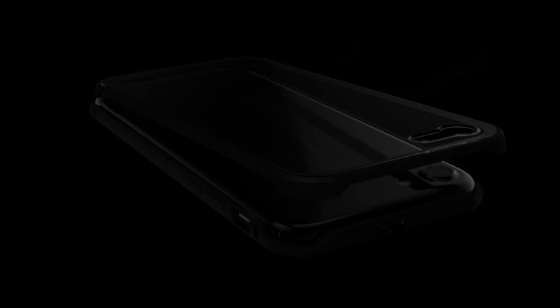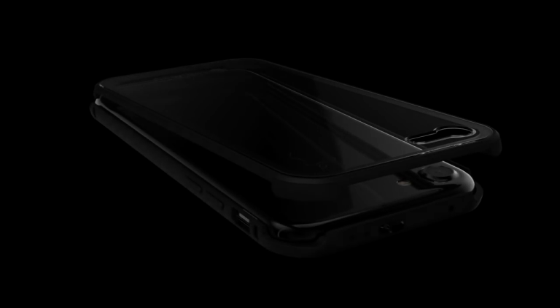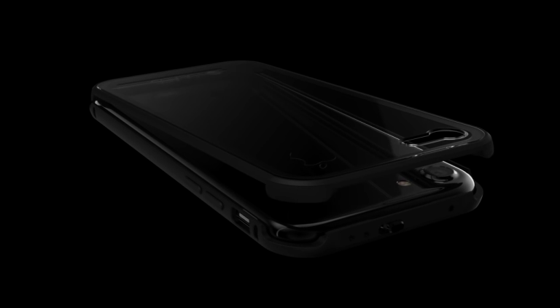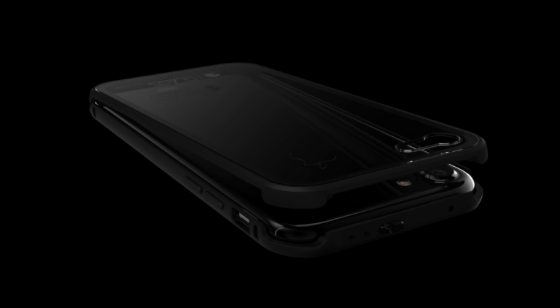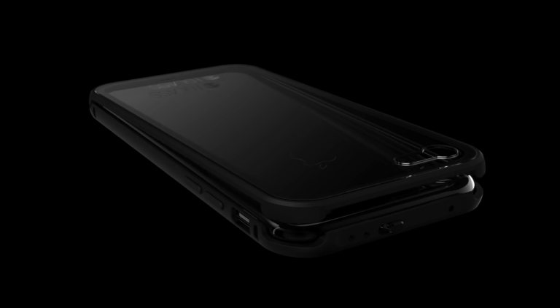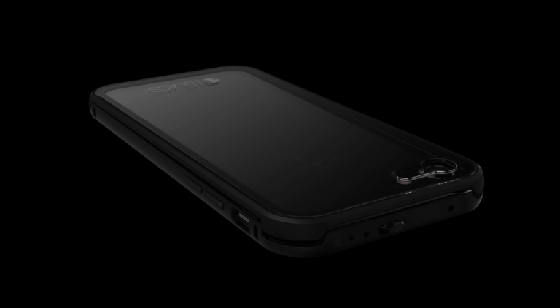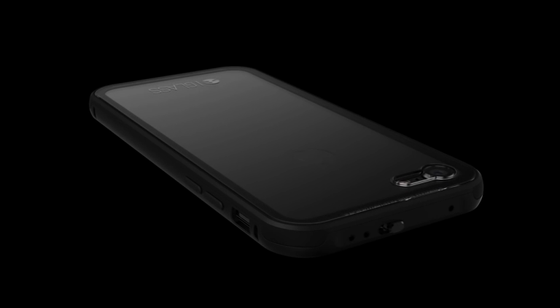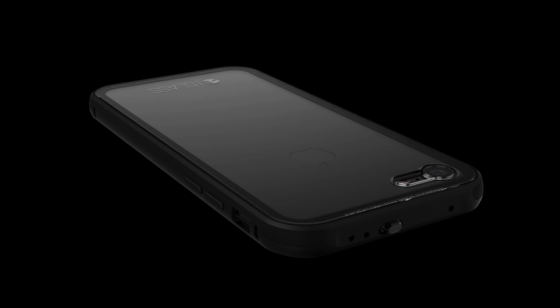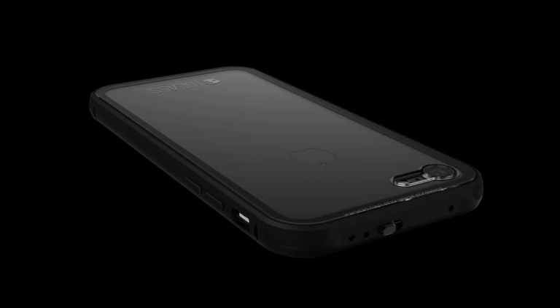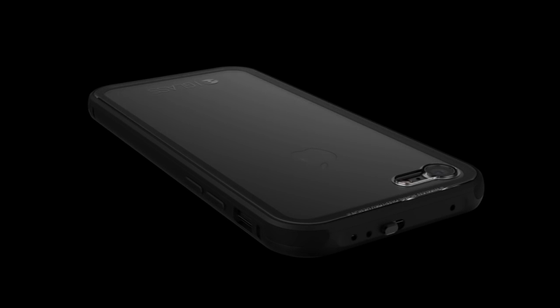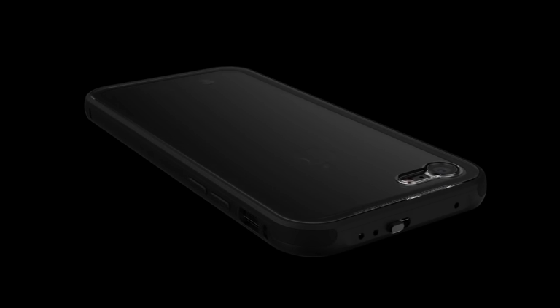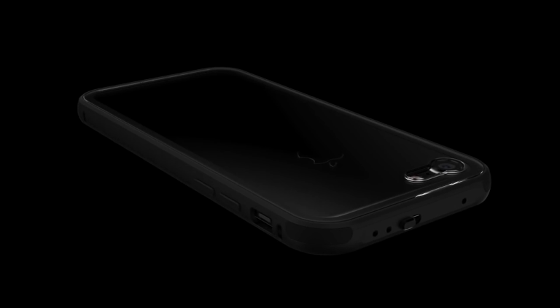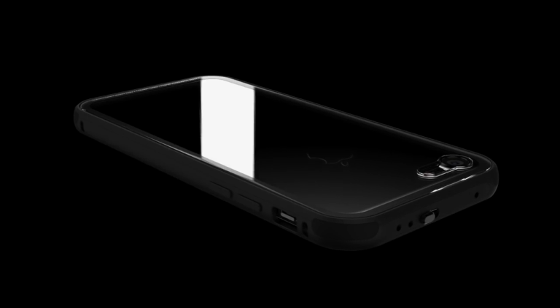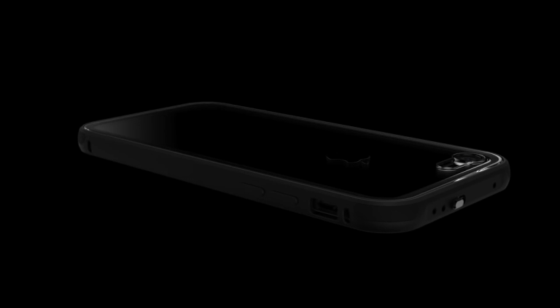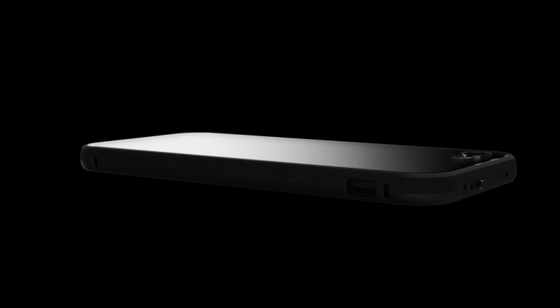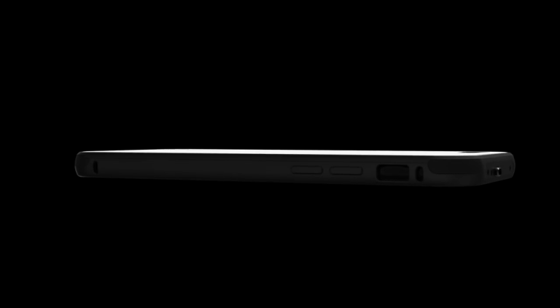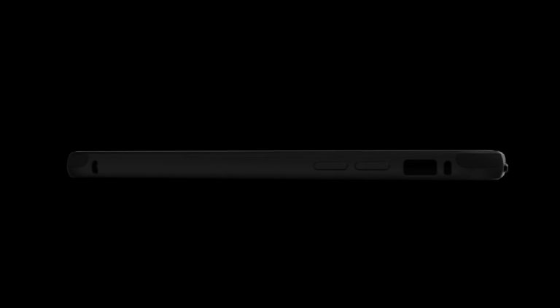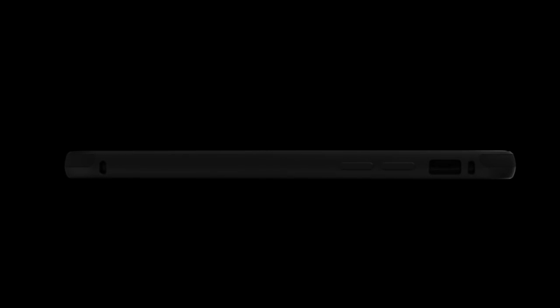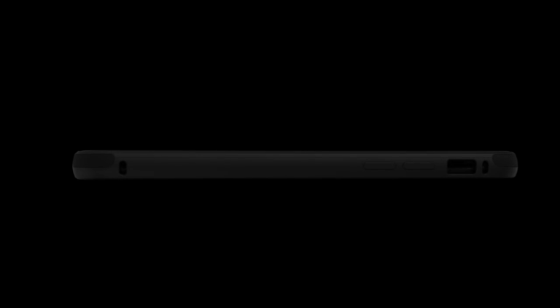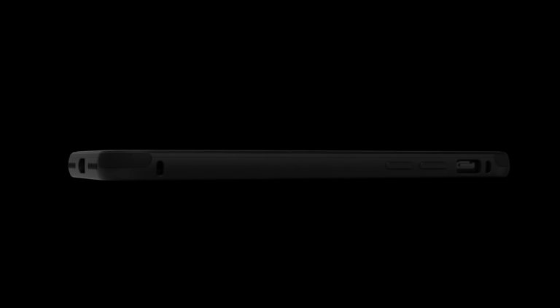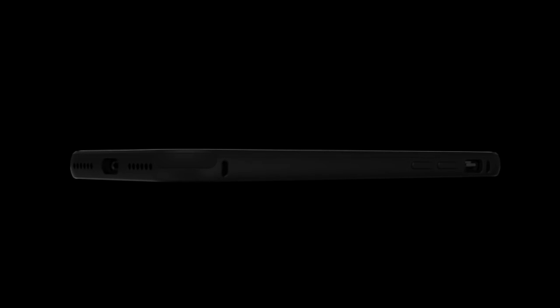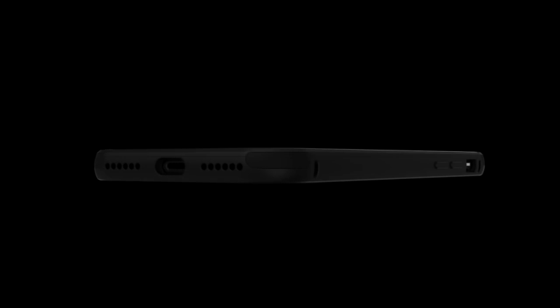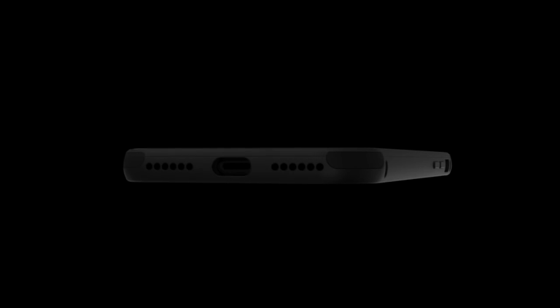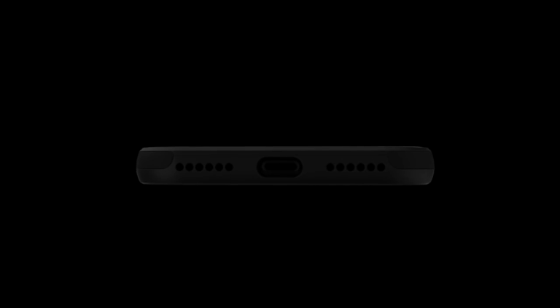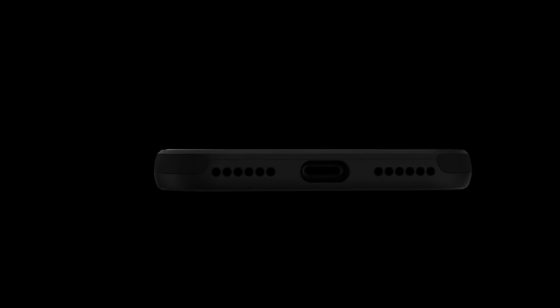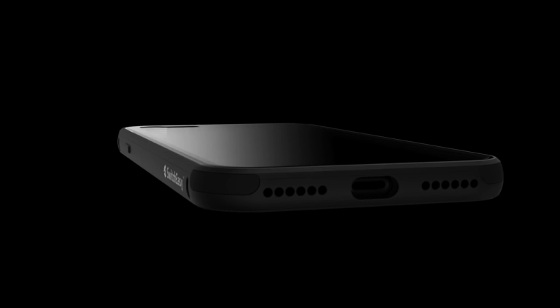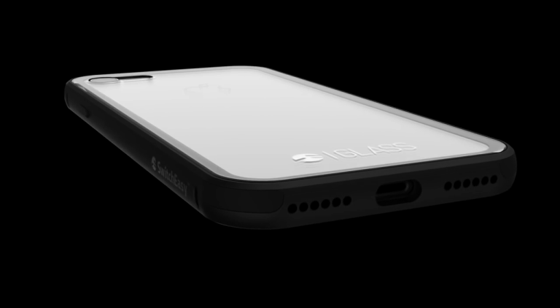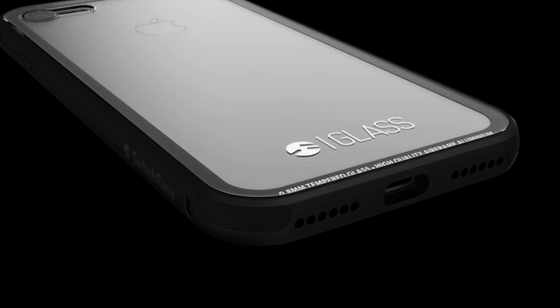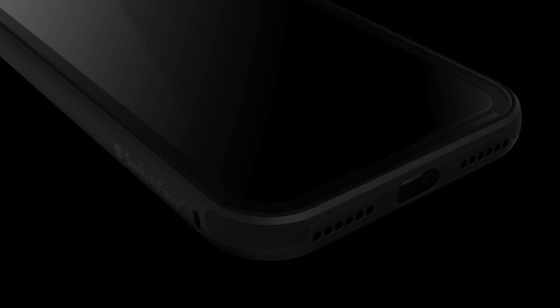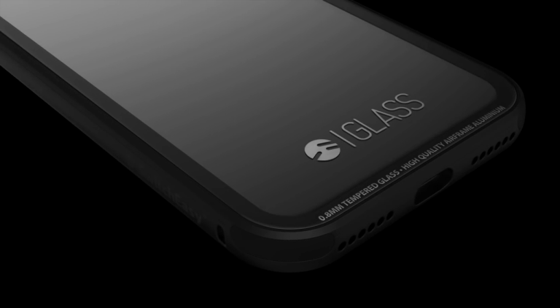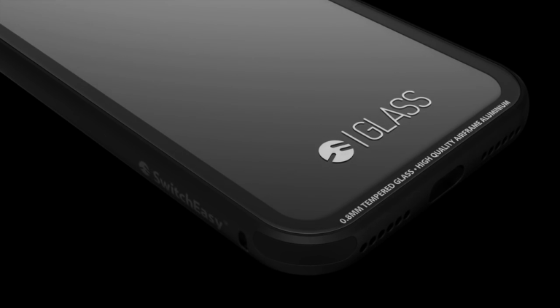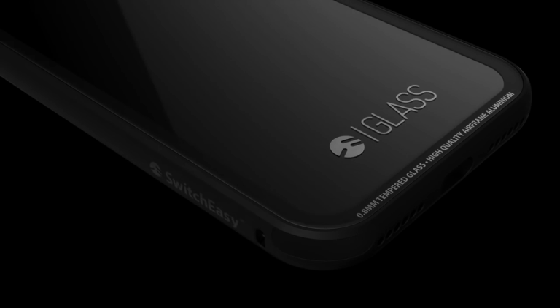We have combined the two most durable materials for case design: airframe-grade anodized aluminum and high-quality tempered glass. We chose glass as a medium for its strength and transparency.